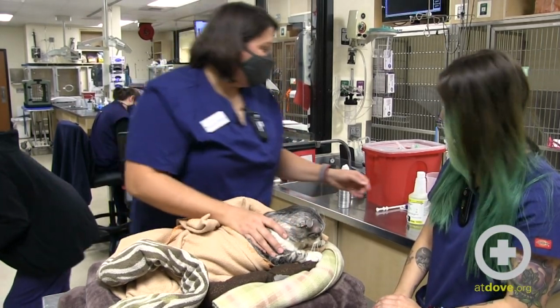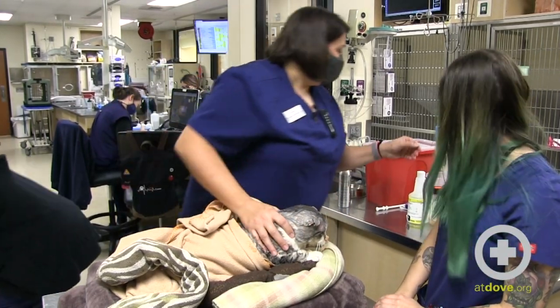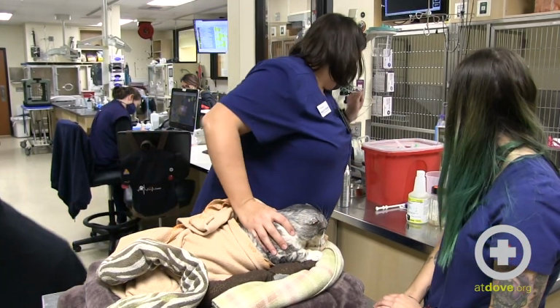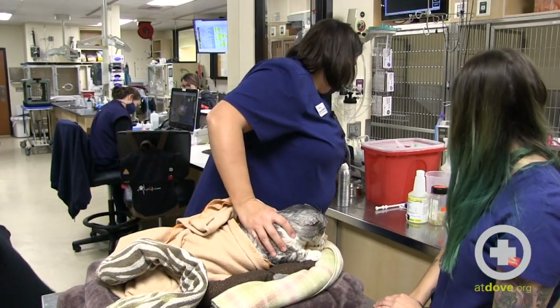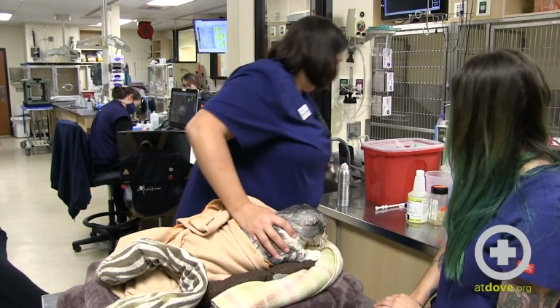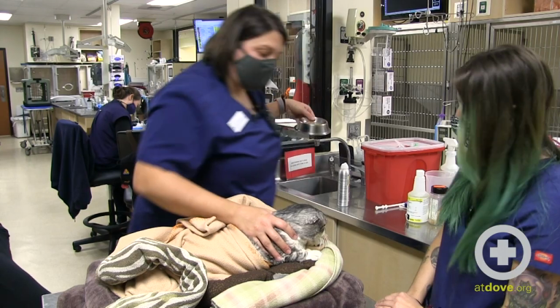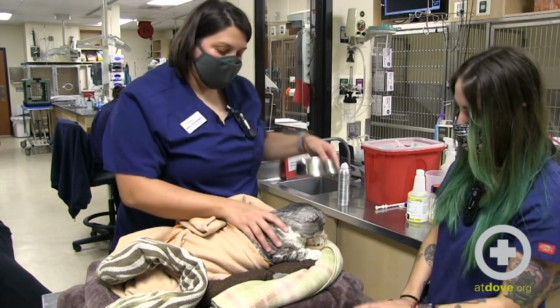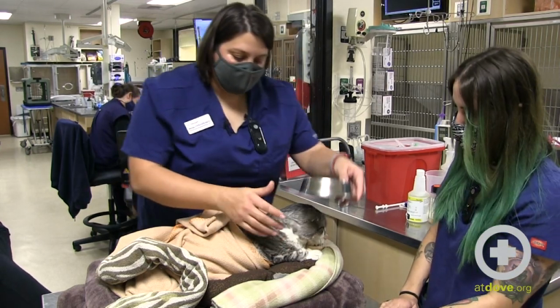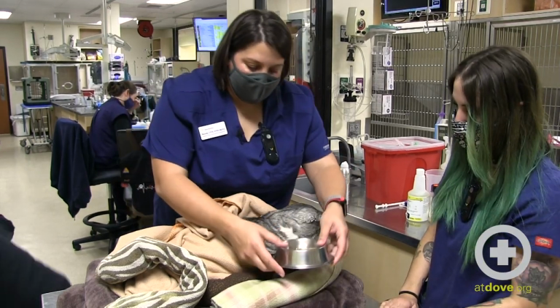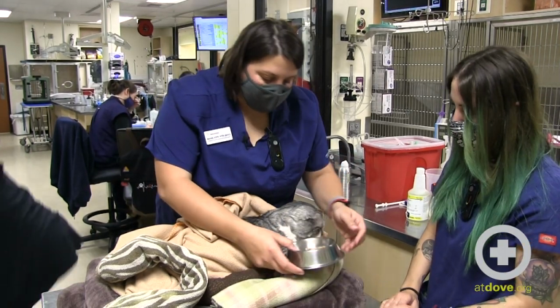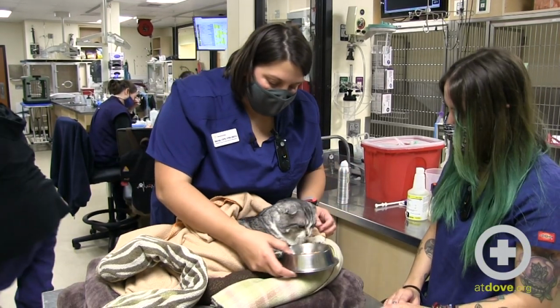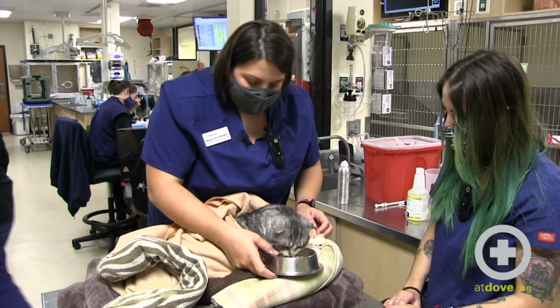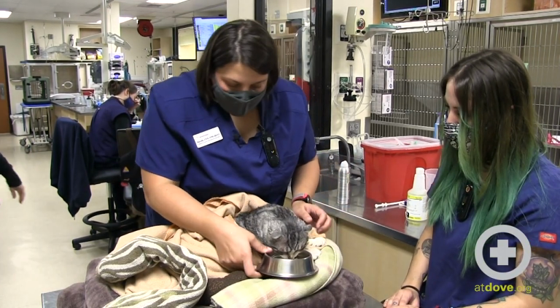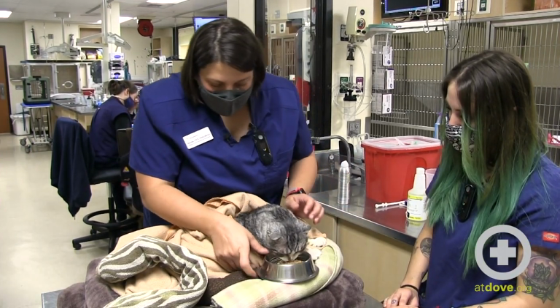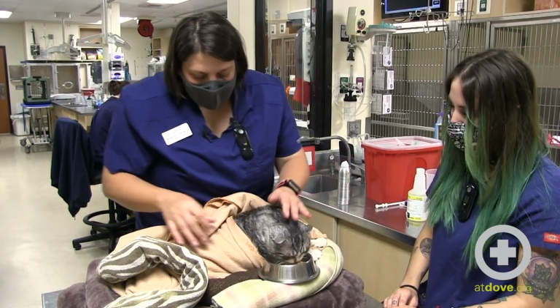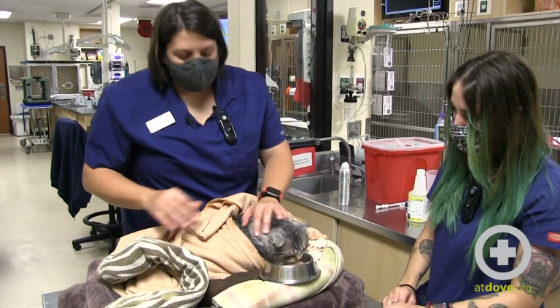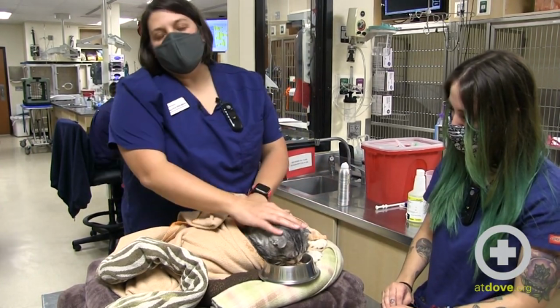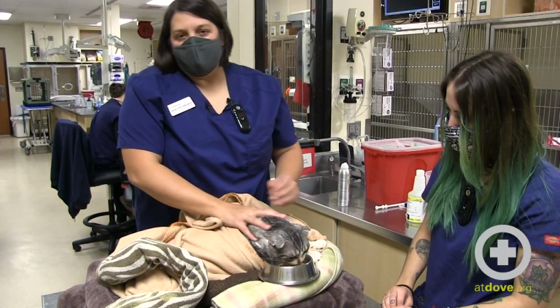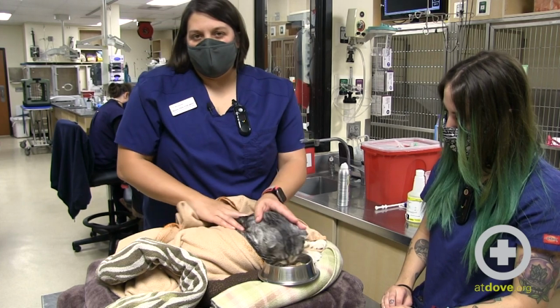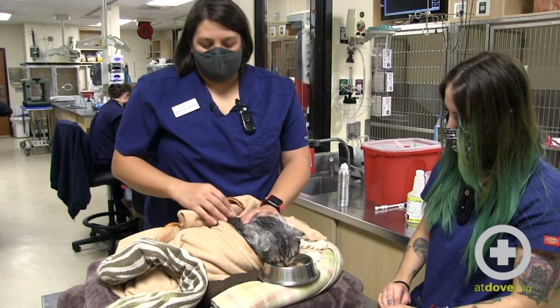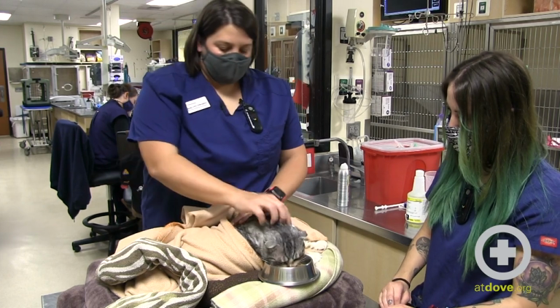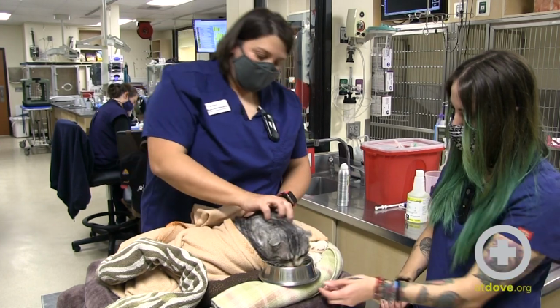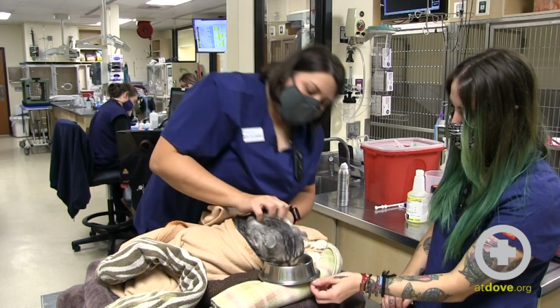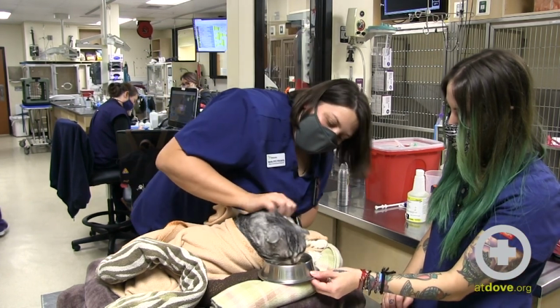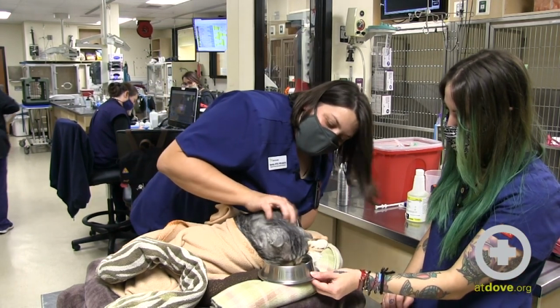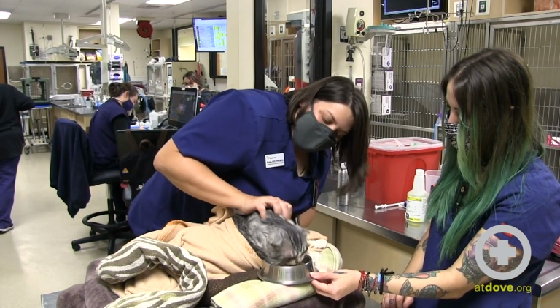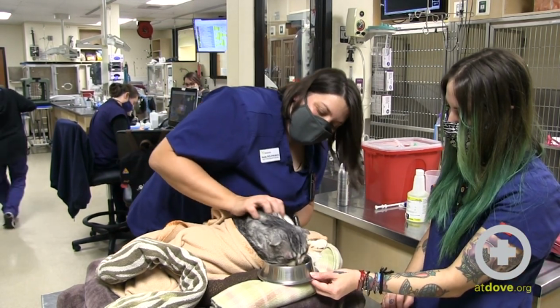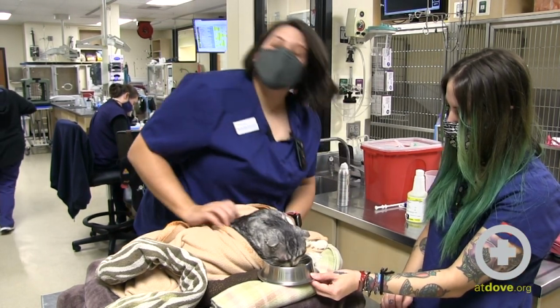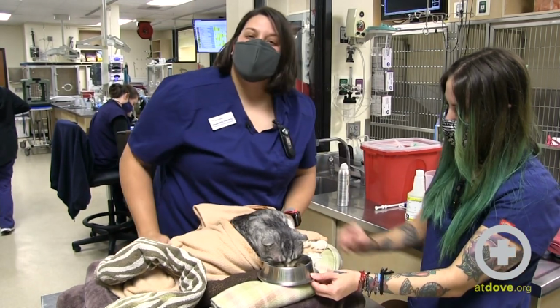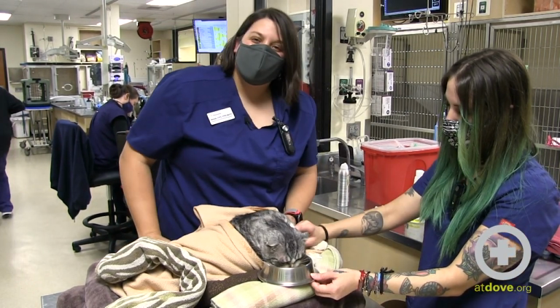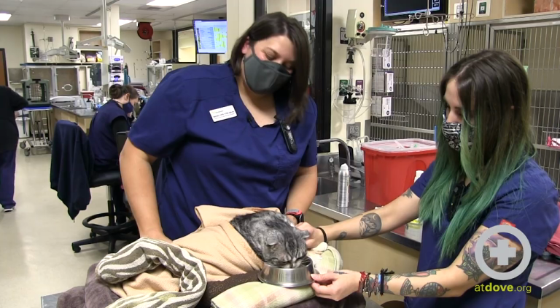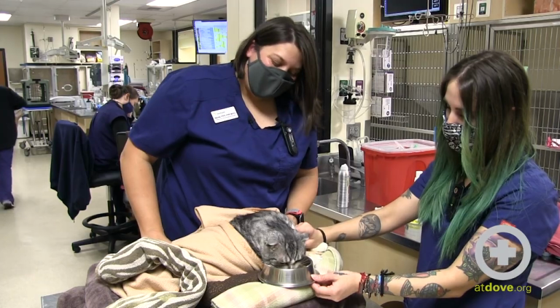Vivian did really well. I always like to pair this up with a snack — Vivian, are you willing to eat? Just so that they don't have a negative association with us. But that's some tips on restraining brachycephalic cats.